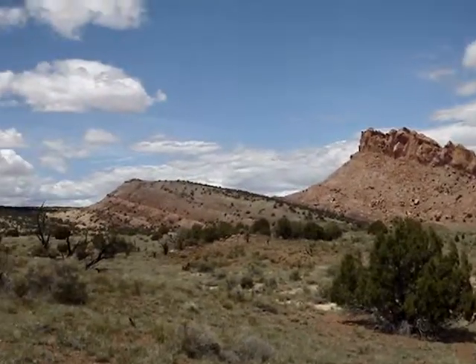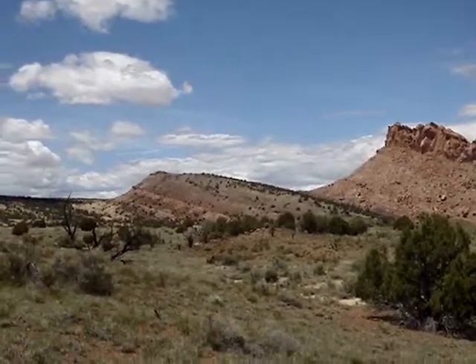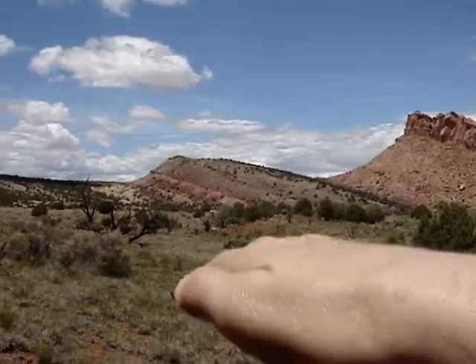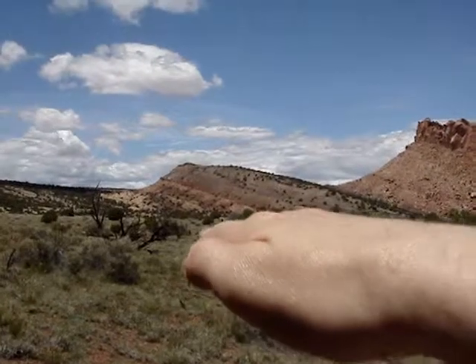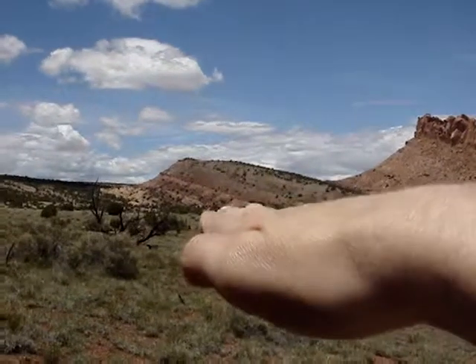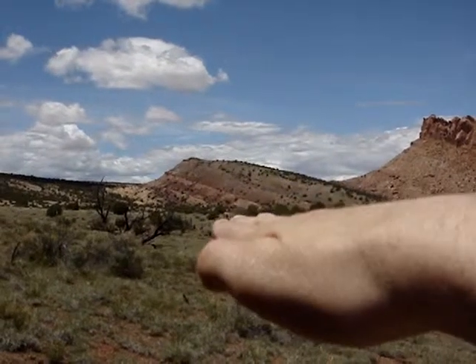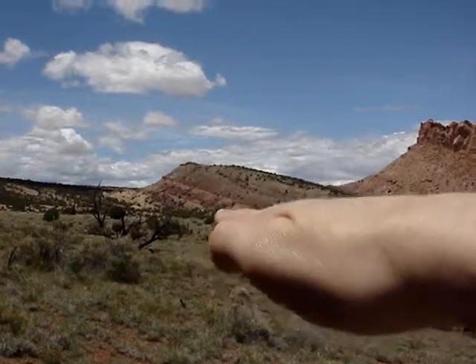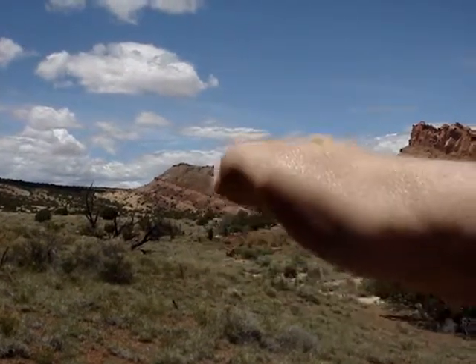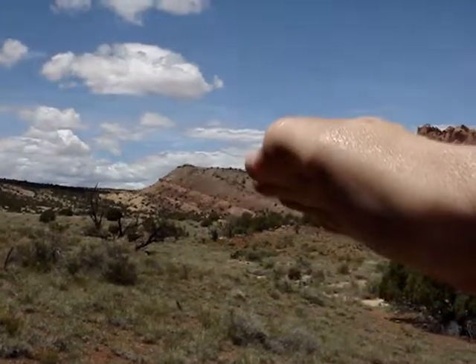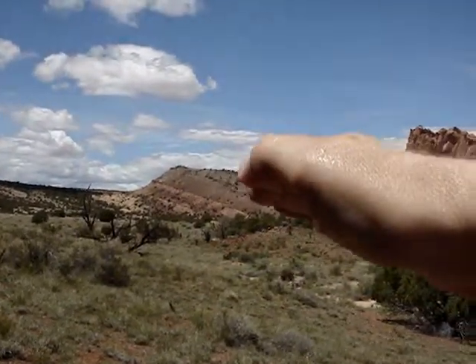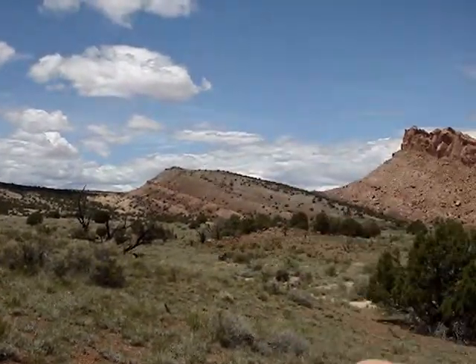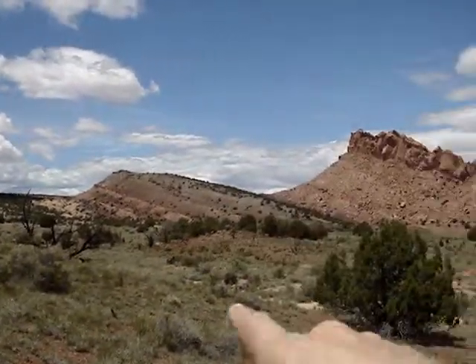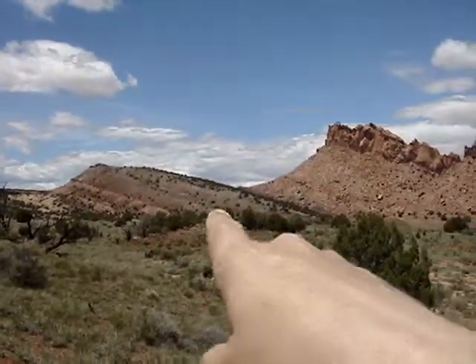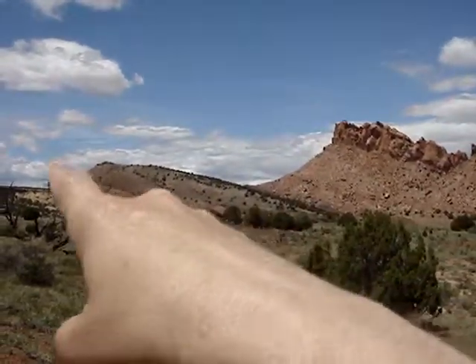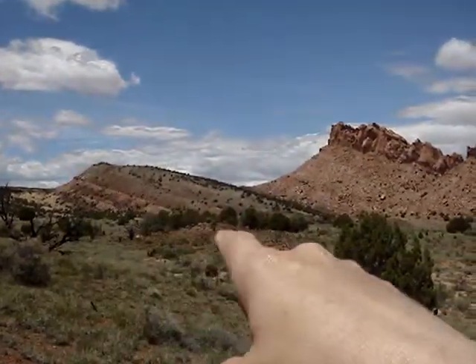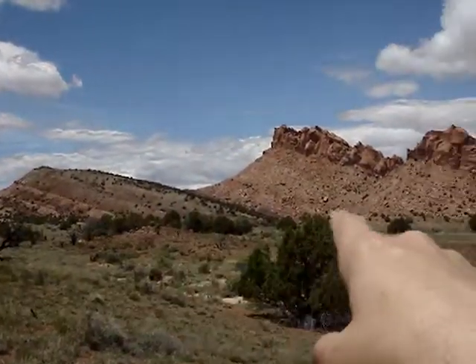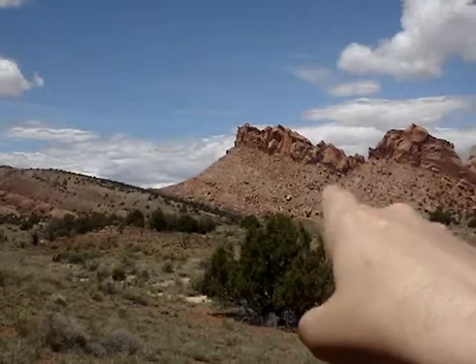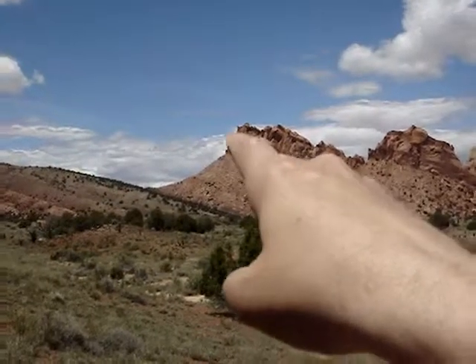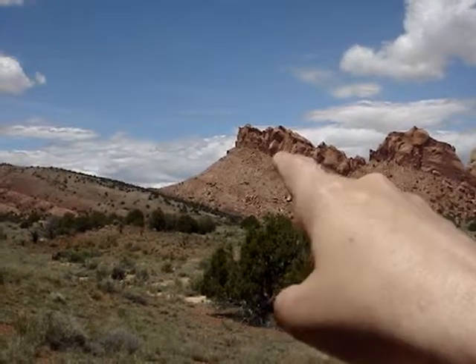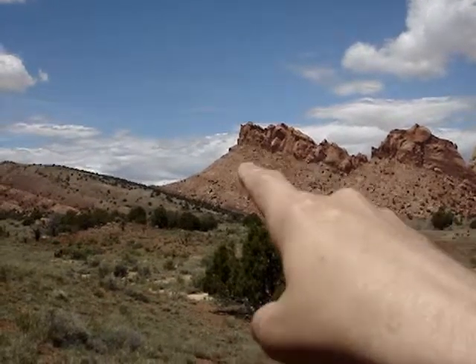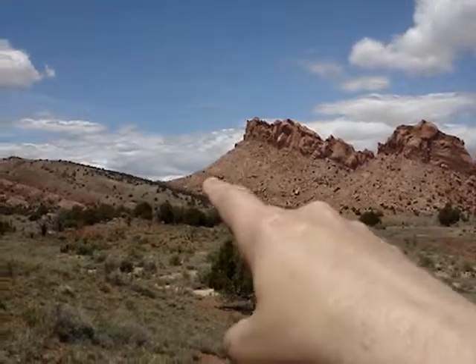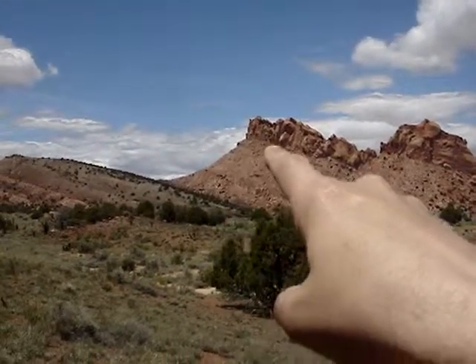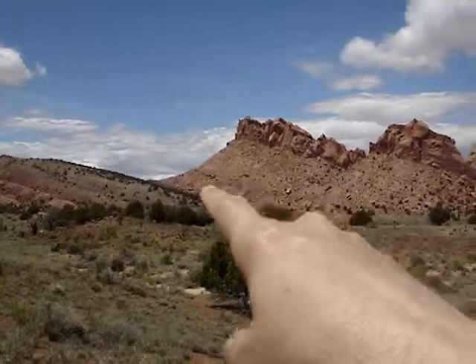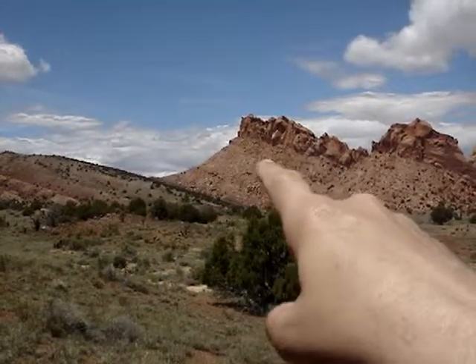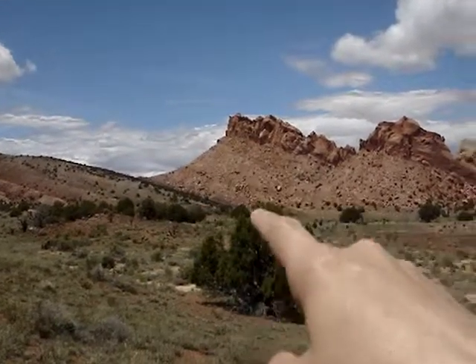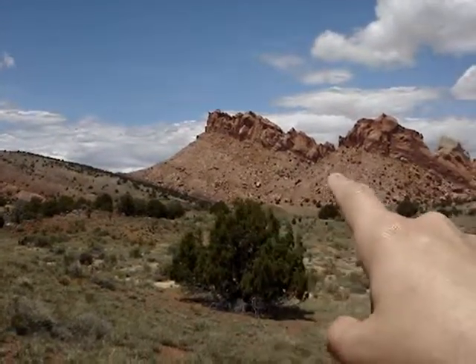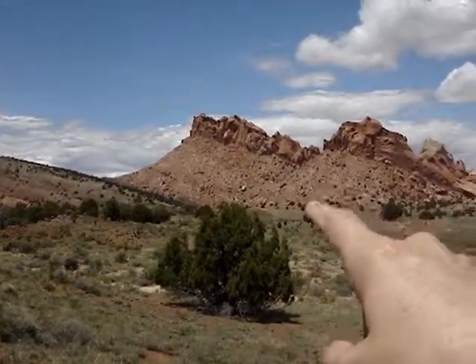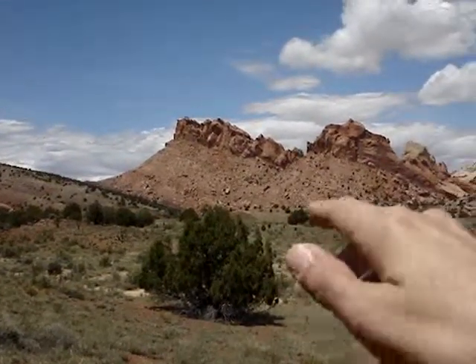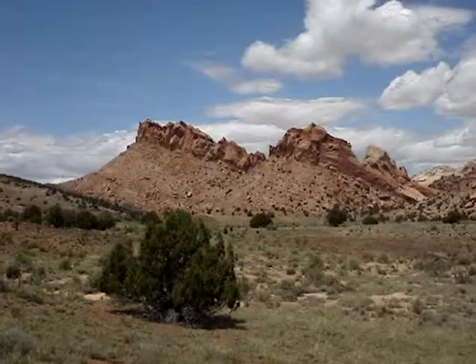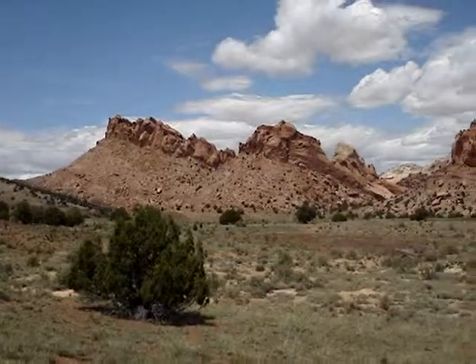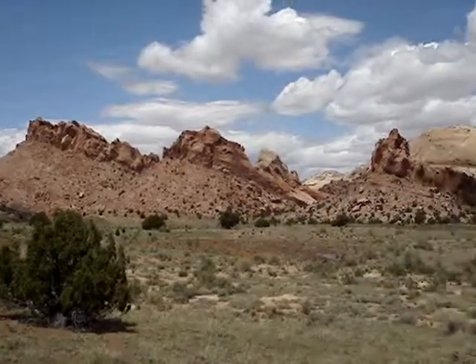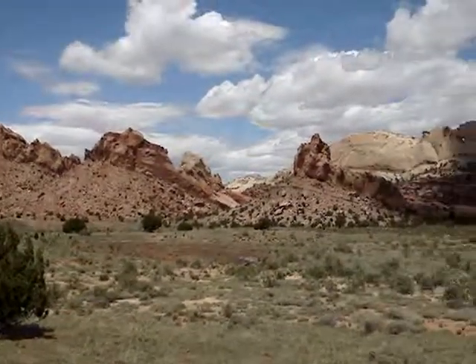You can see here again where the earth was flat at one time — it's now been tipped up. These have all been lifted up at an angle. This one here has been lifted up. This part used to all be underground and now it's all been exposed.